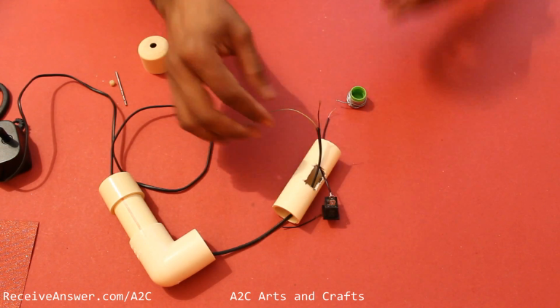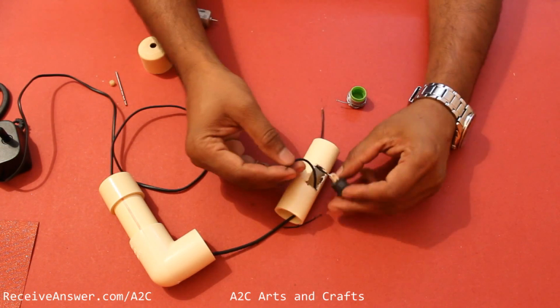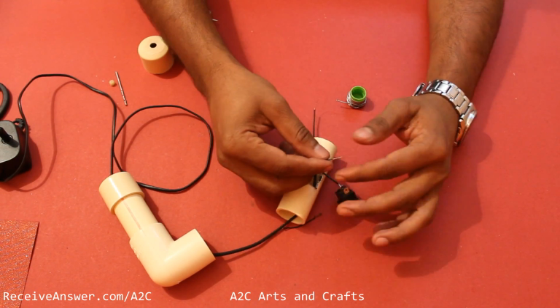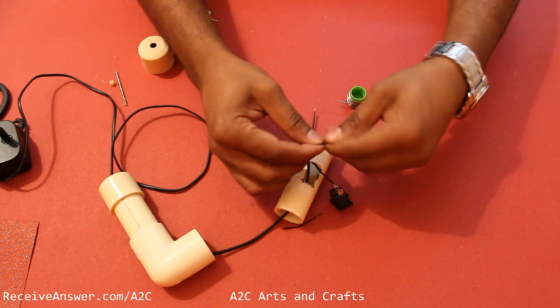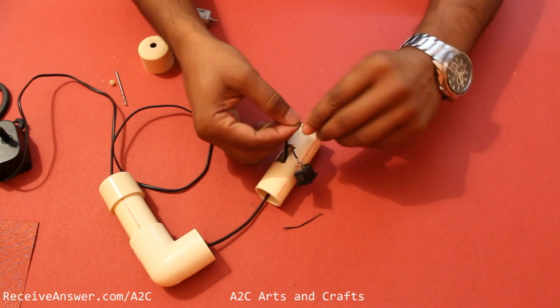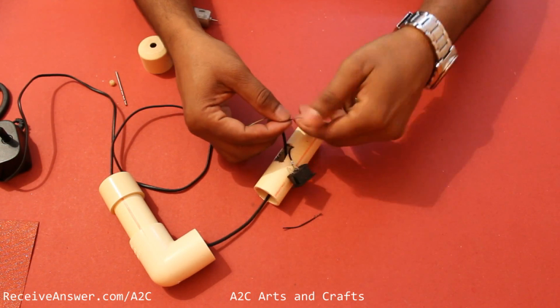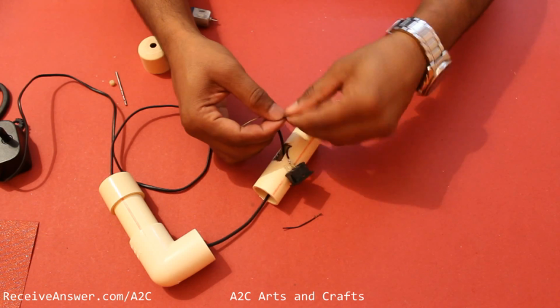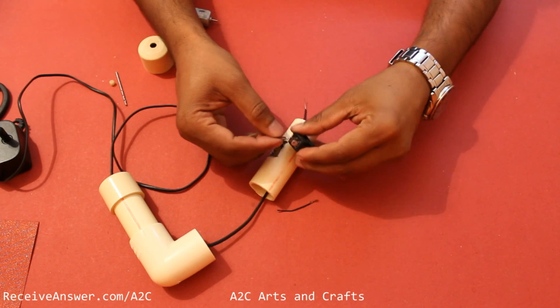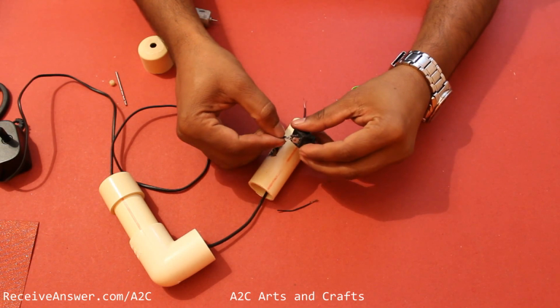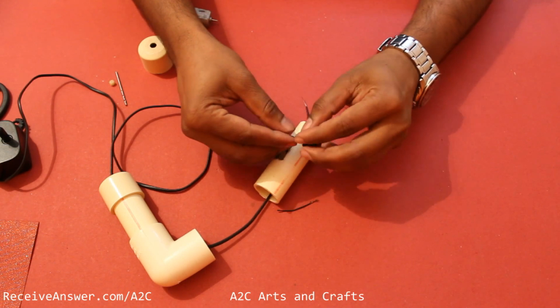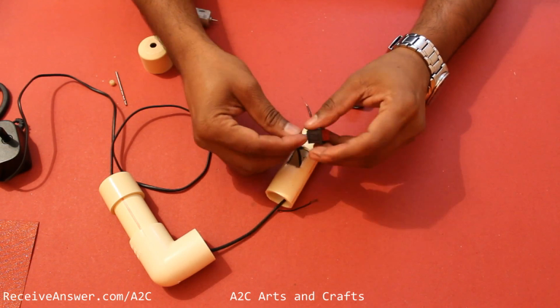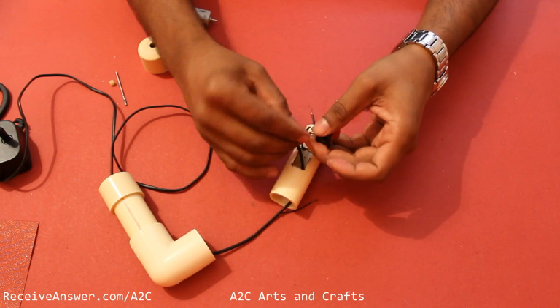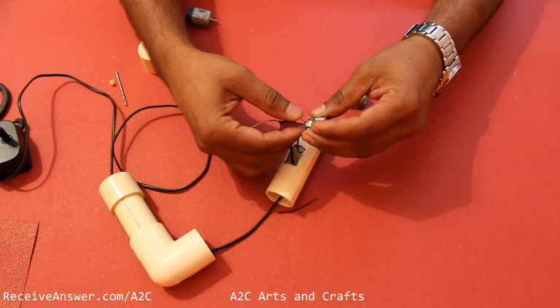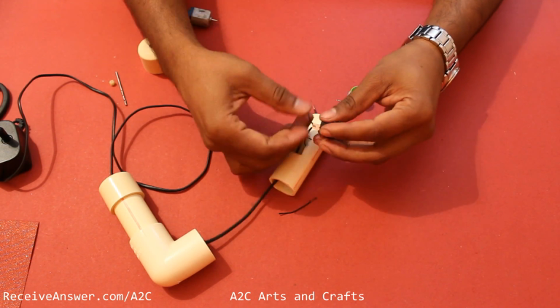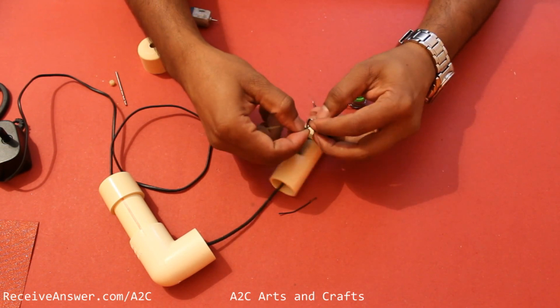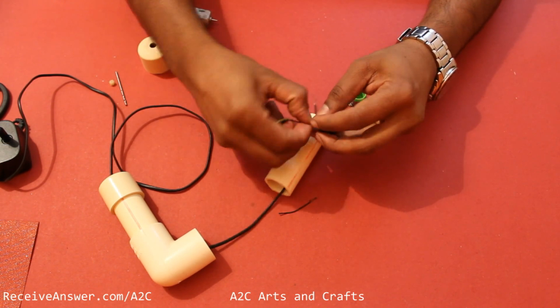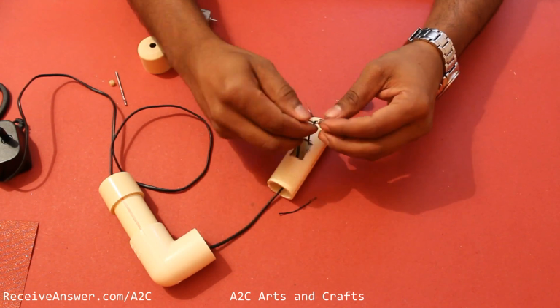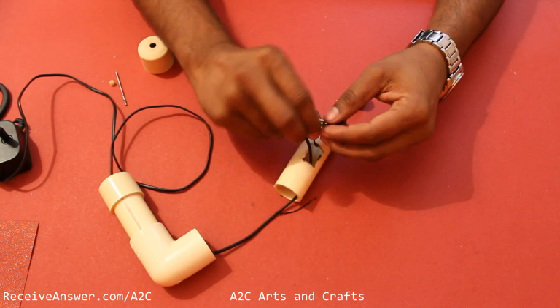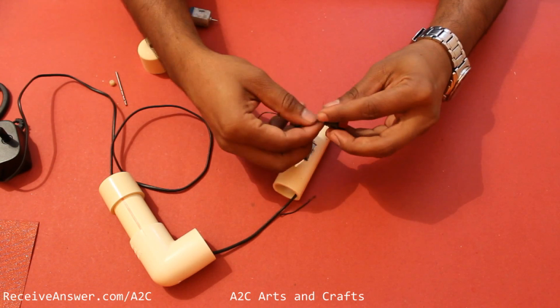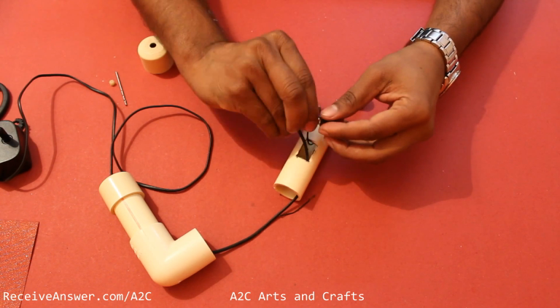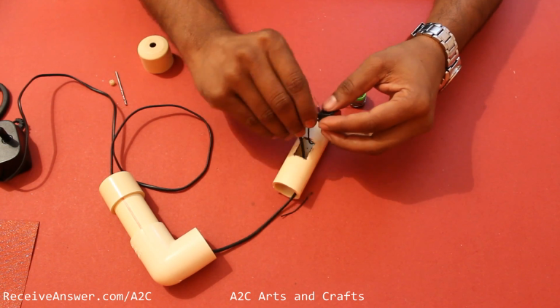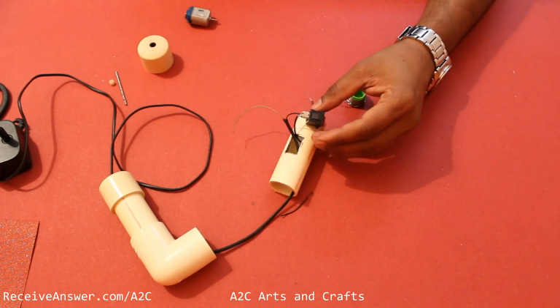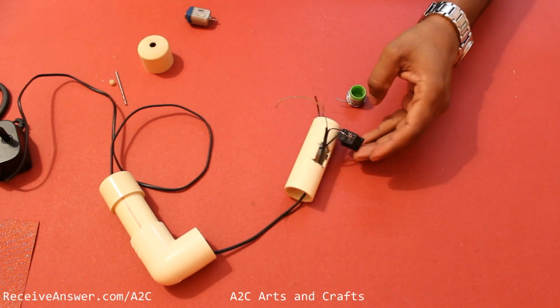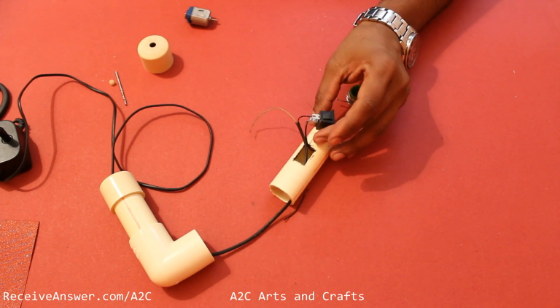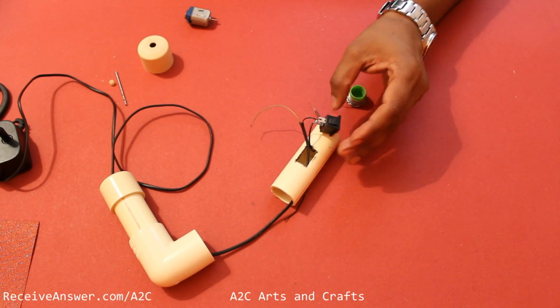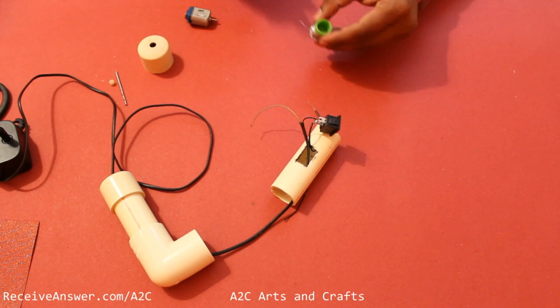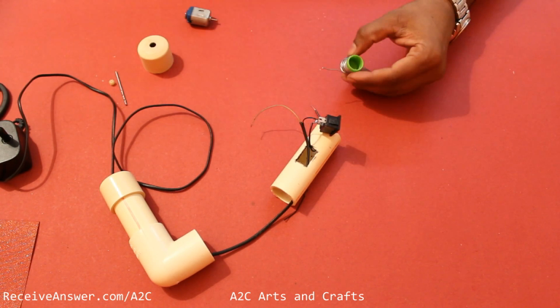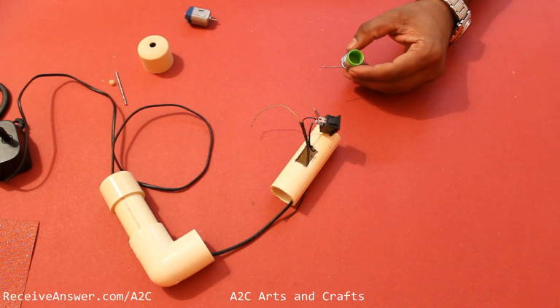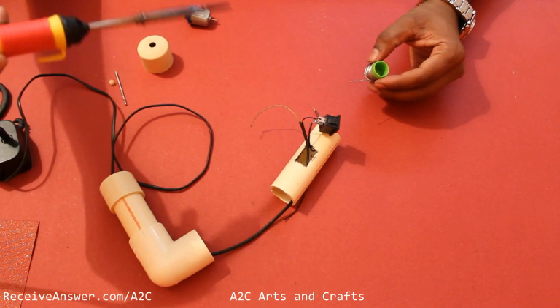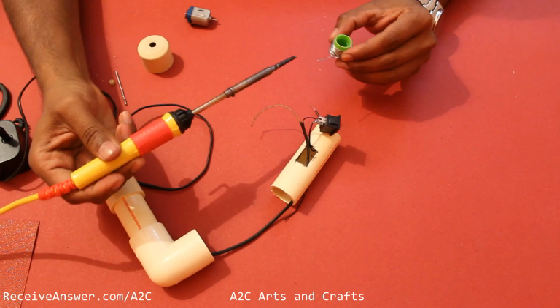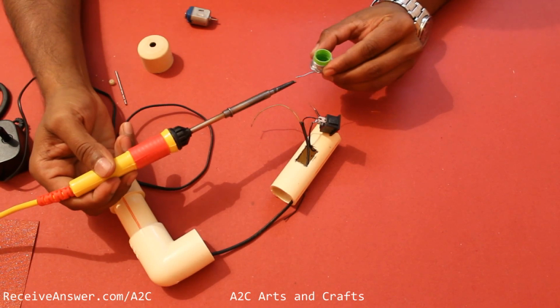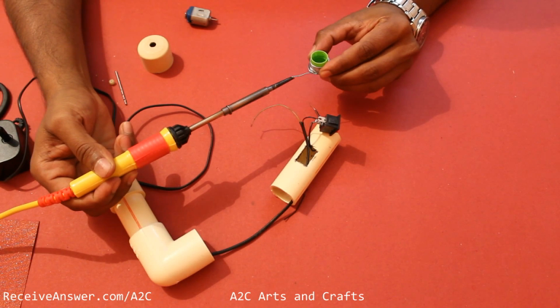Now take the phone charger wire and connect it to the other side of the switch. This helps in switching the motor on and off.